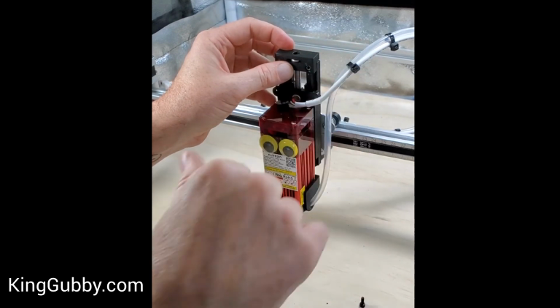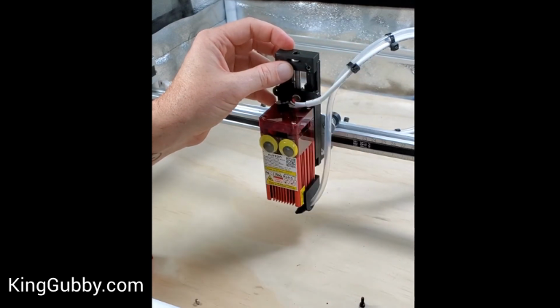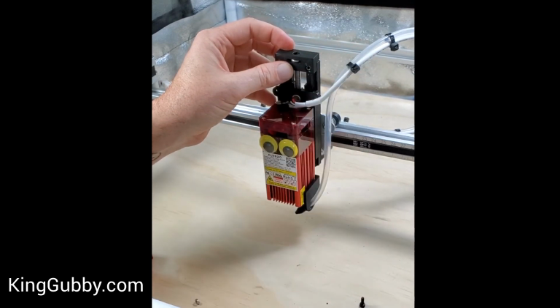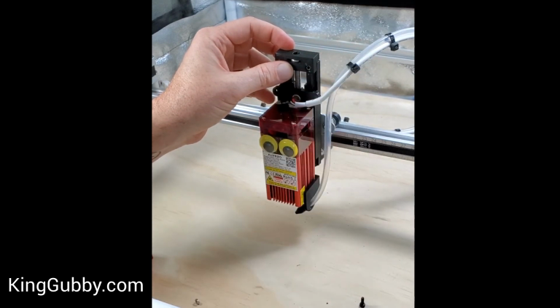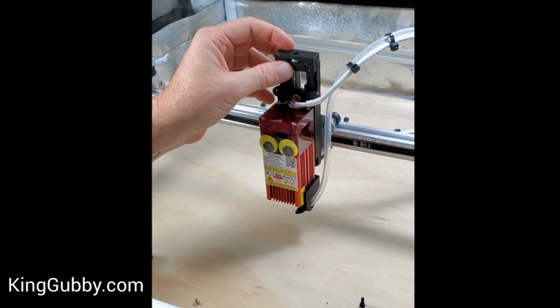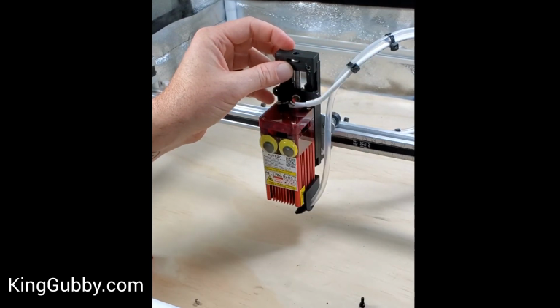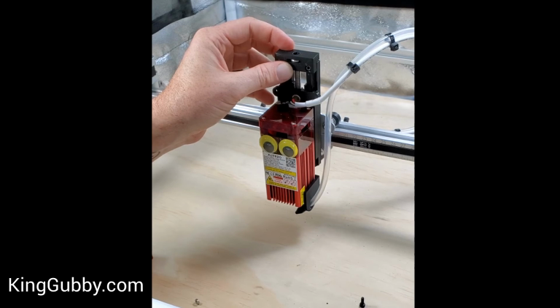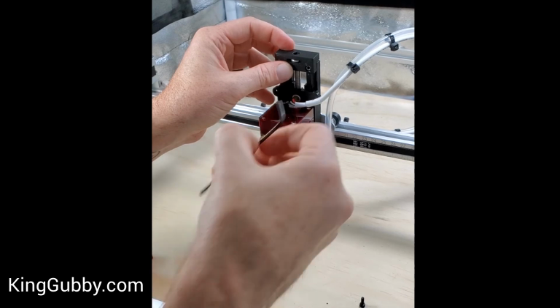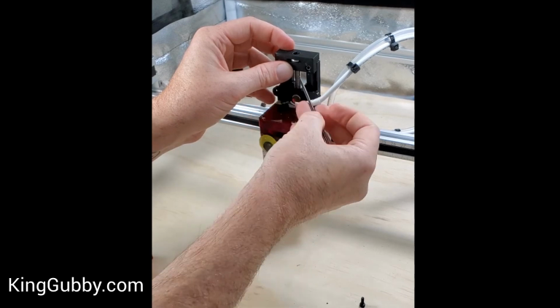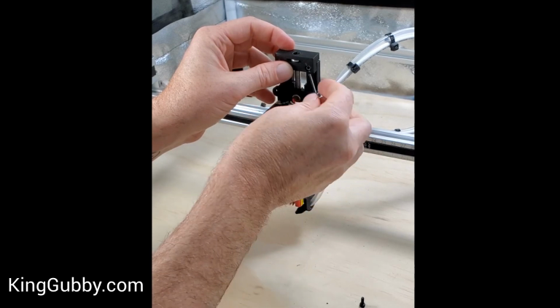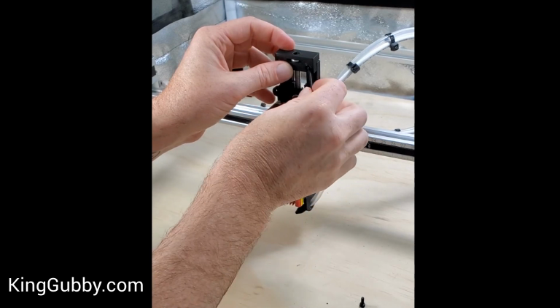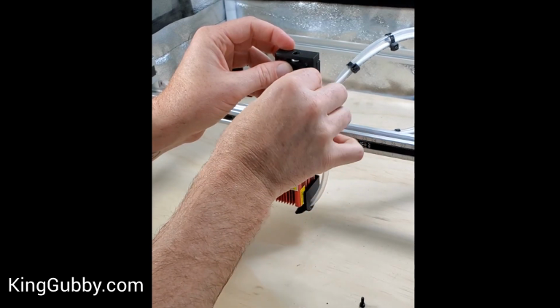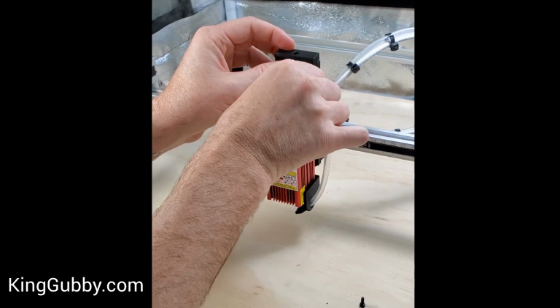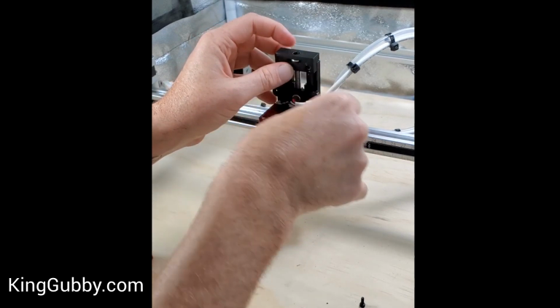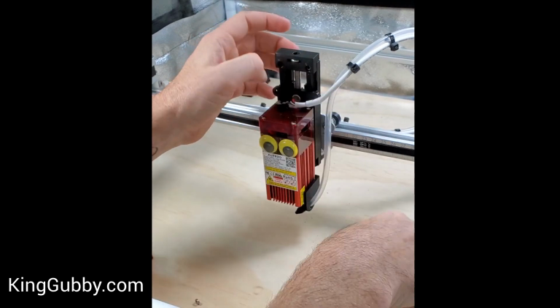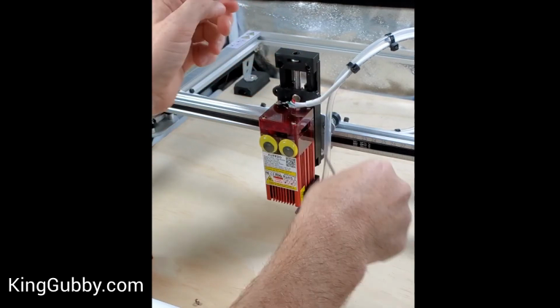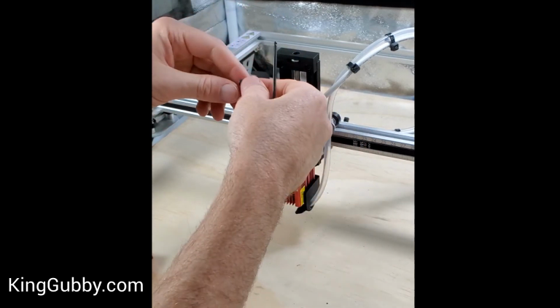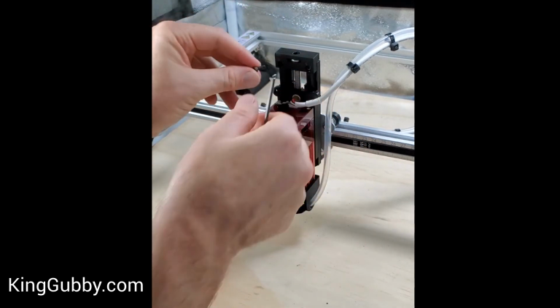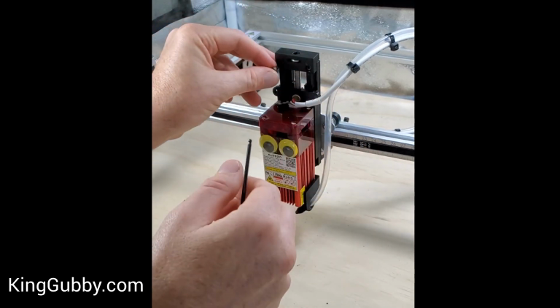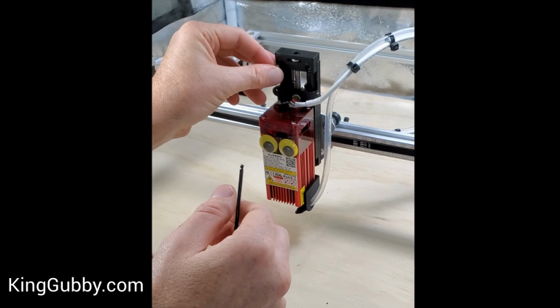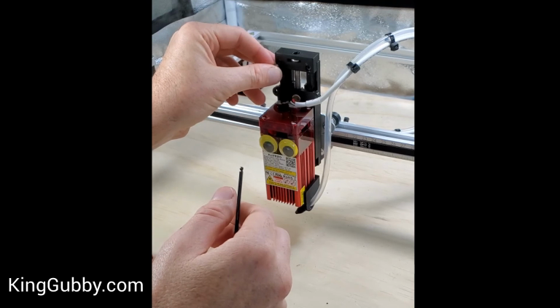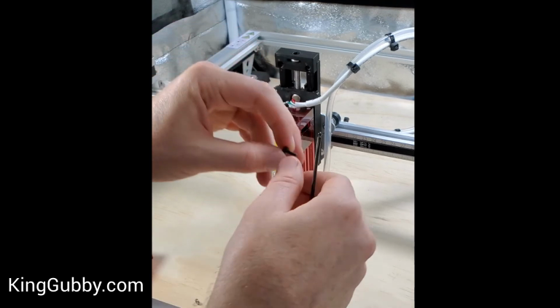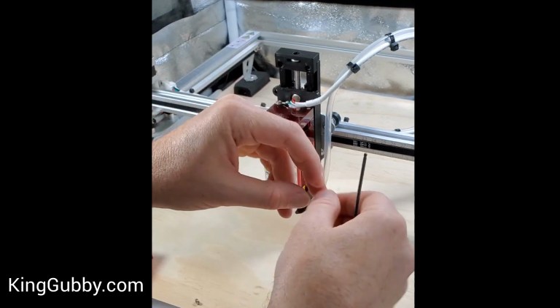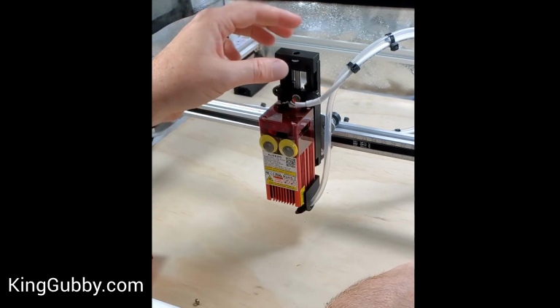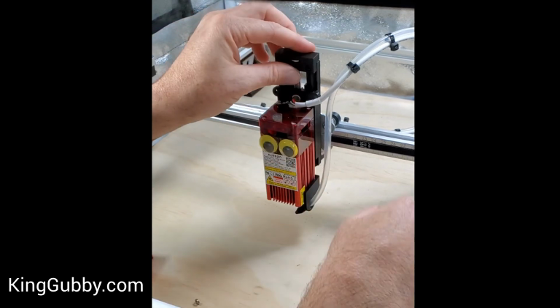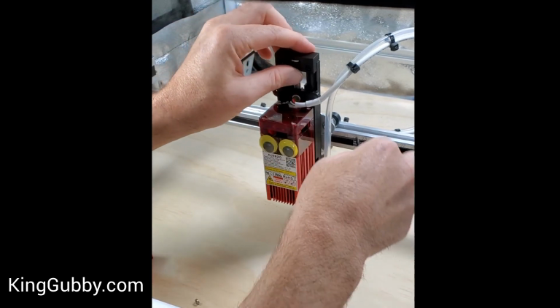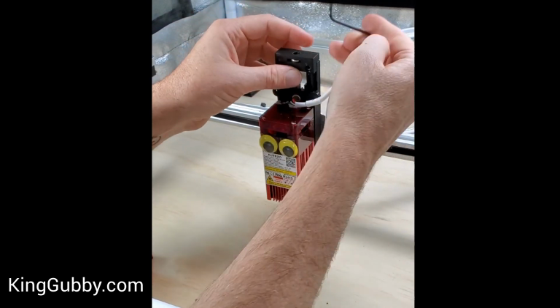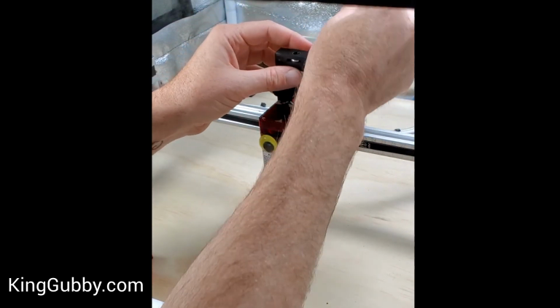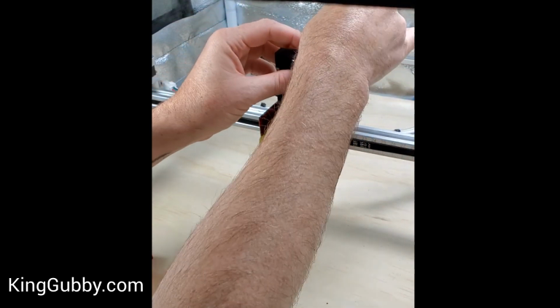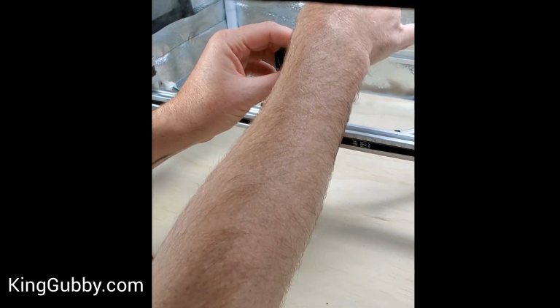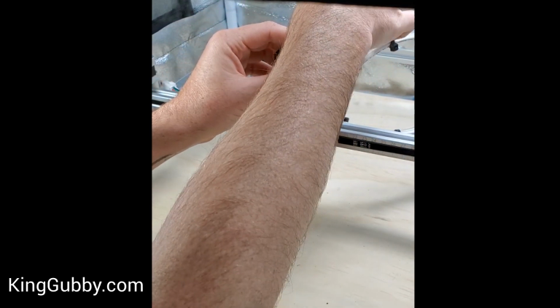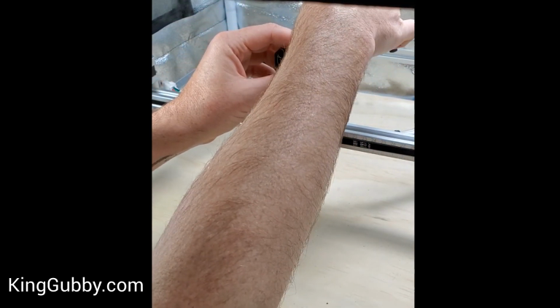You'll want to do it on both sides, and make sure to oil the bolt head and any of the contact points to make sure that you don't have any friction in there either.